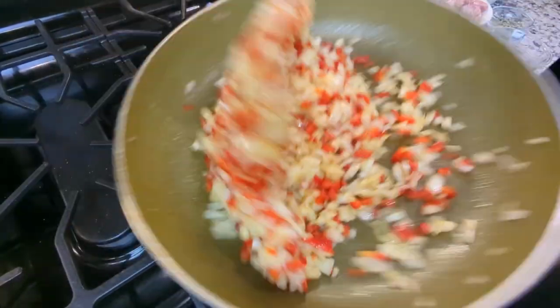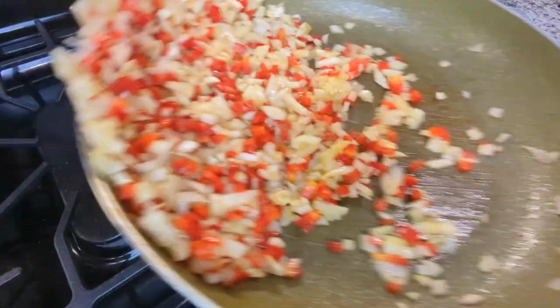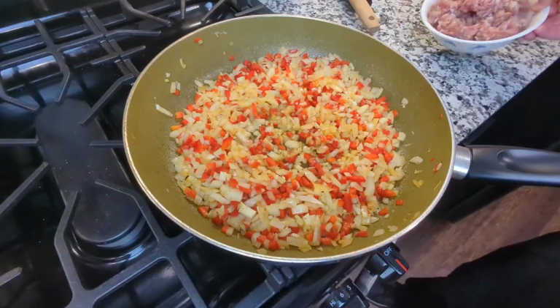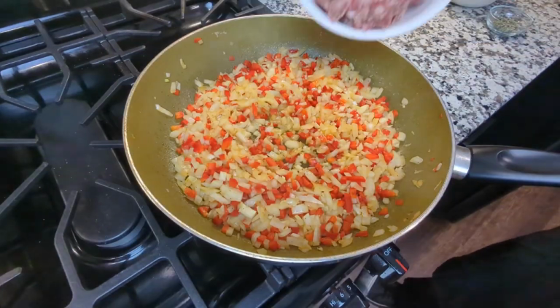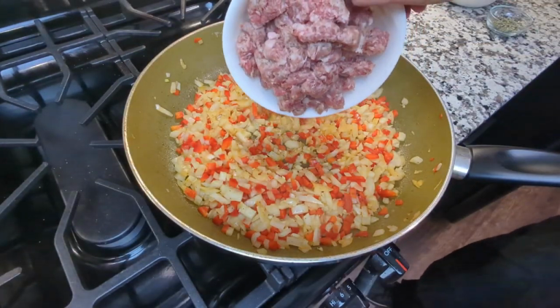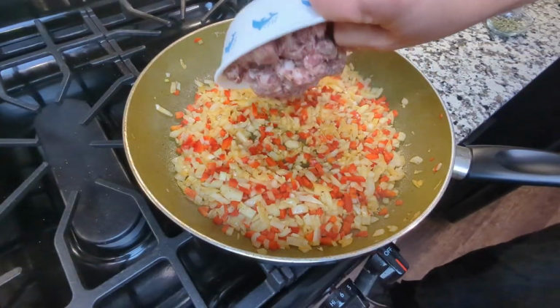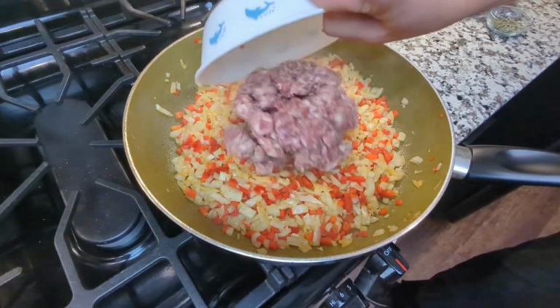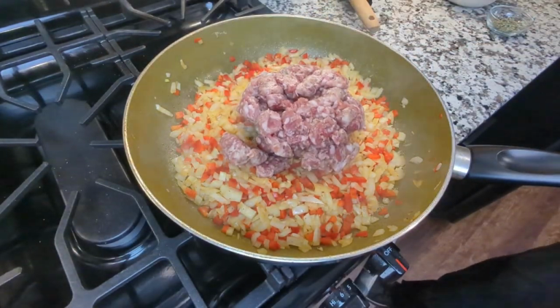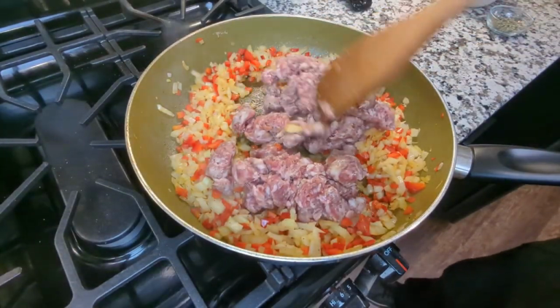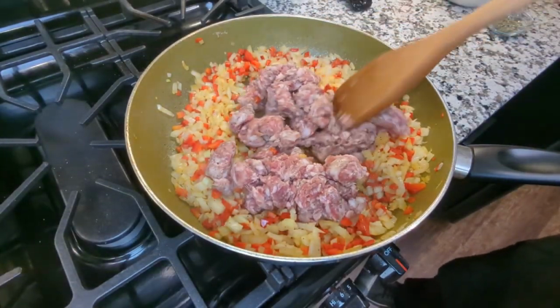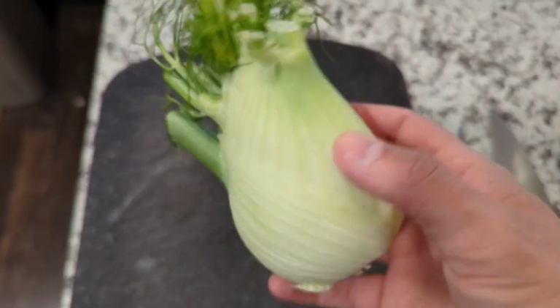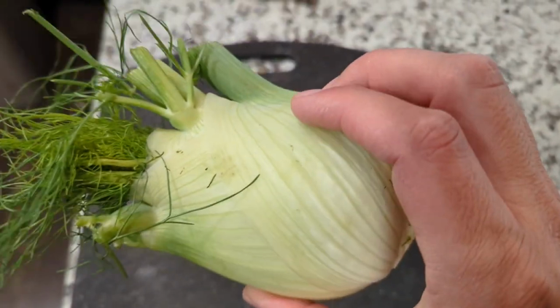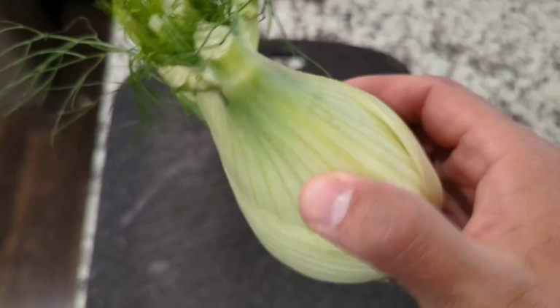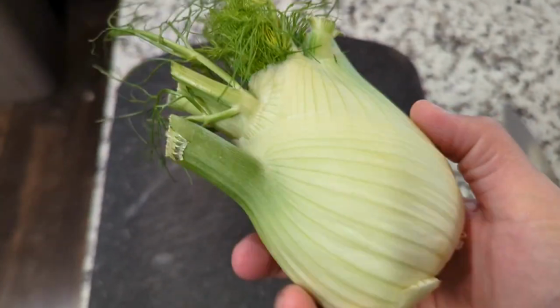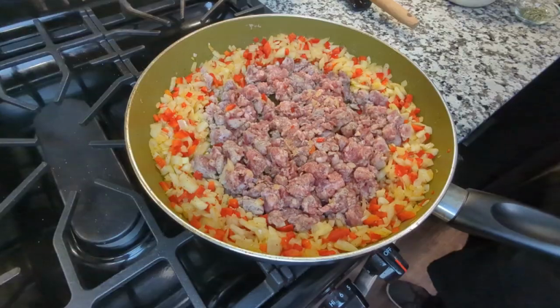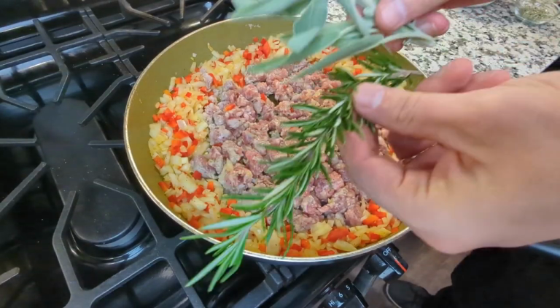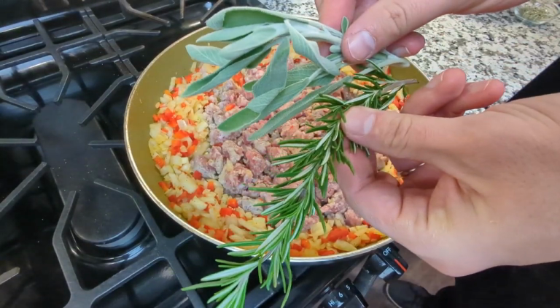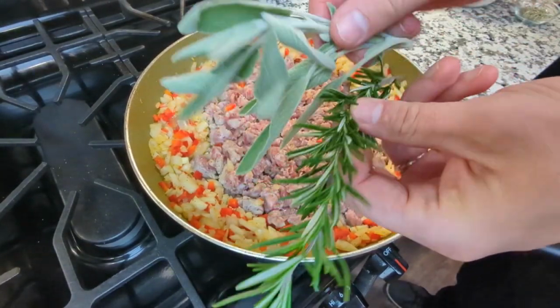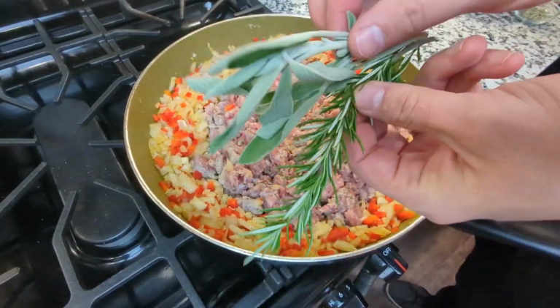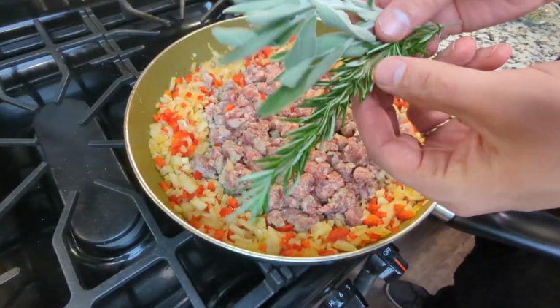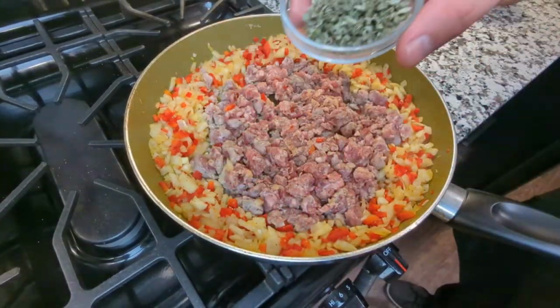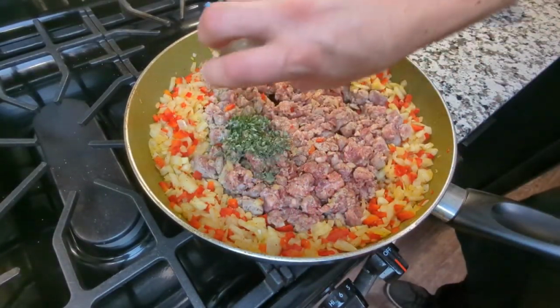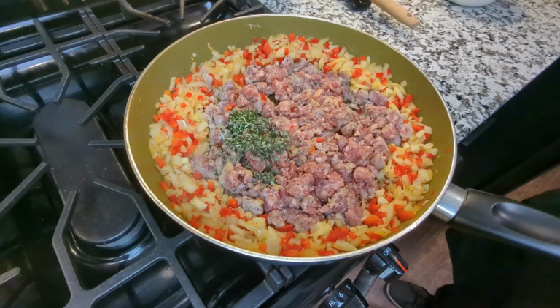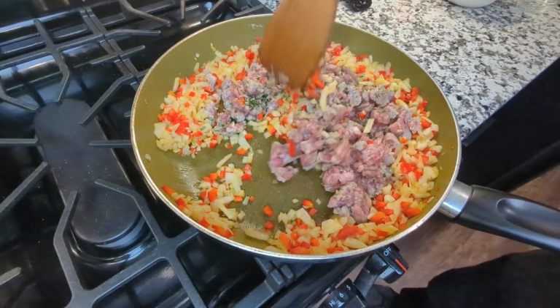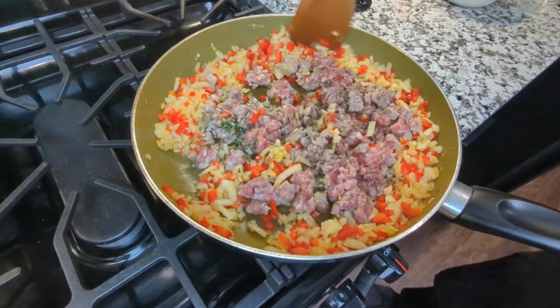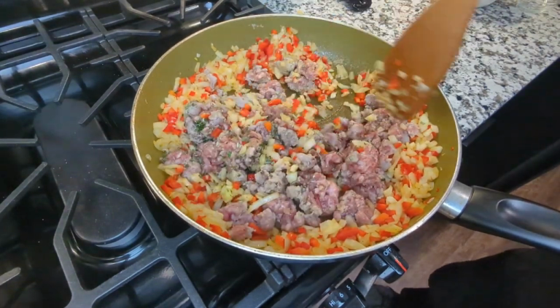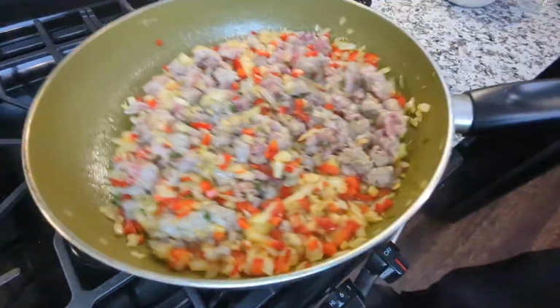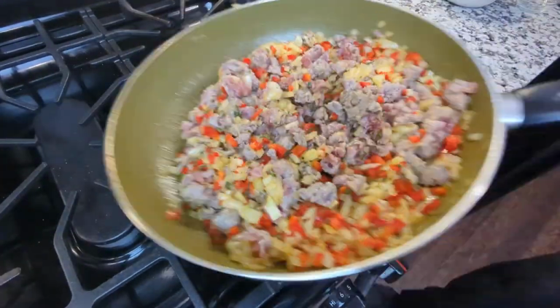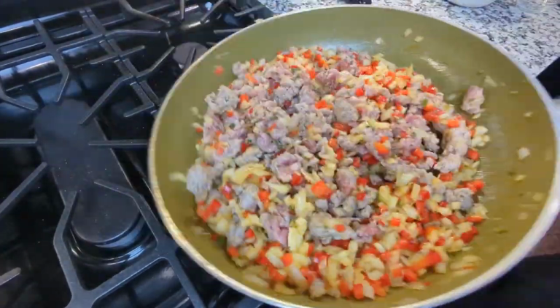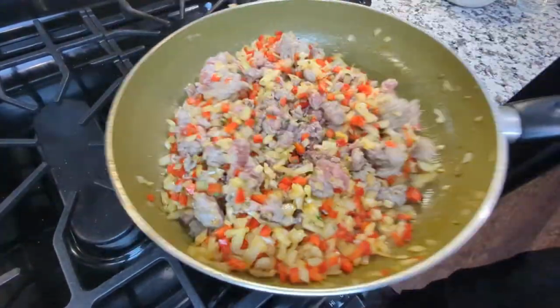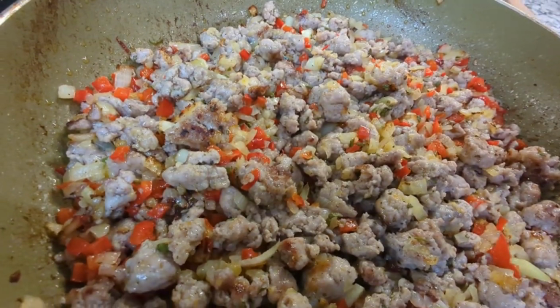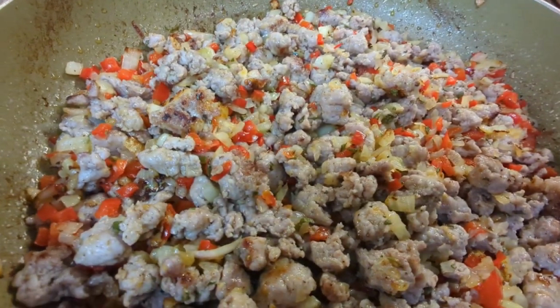Then I'm going to add just over a pound of Italian sausage, which is part of the reason I chose fennel — because I think sausage and fennel go really well together. You should try it sometime. I'm also choosing to flavor it with some fresh sage and rosemary. You can use dried here, but fresh herbs make a big difference.